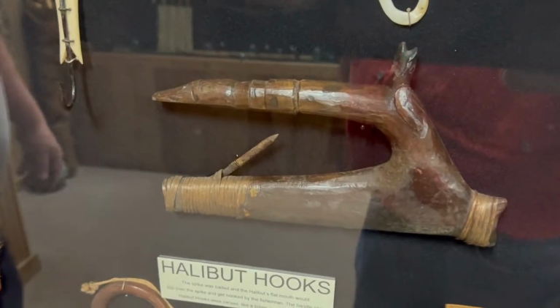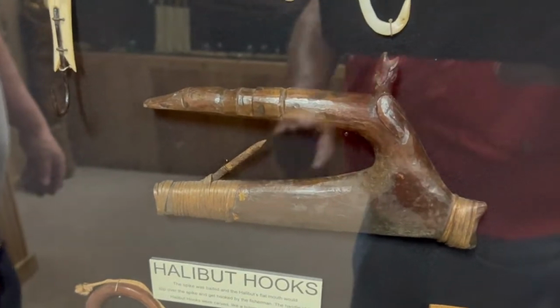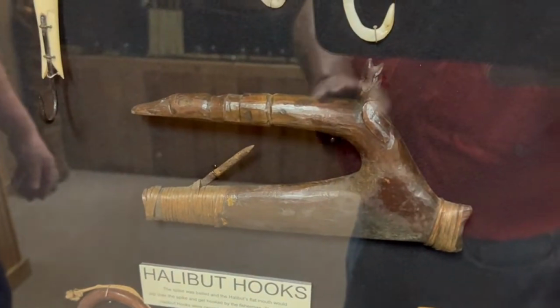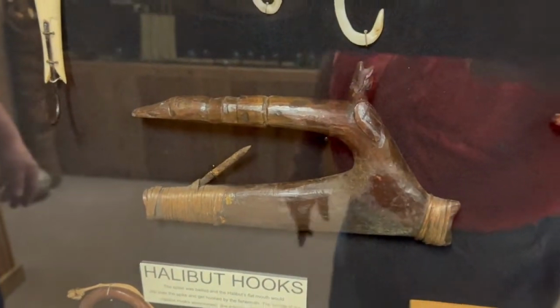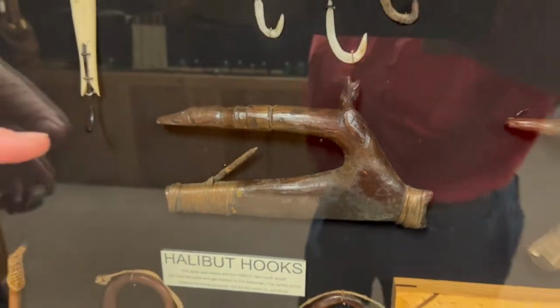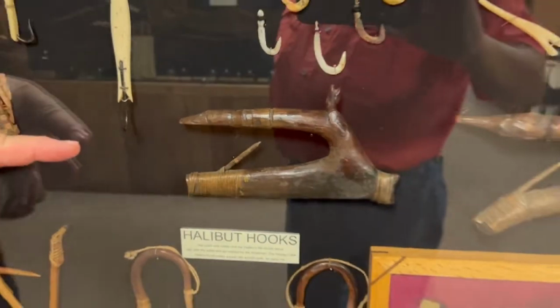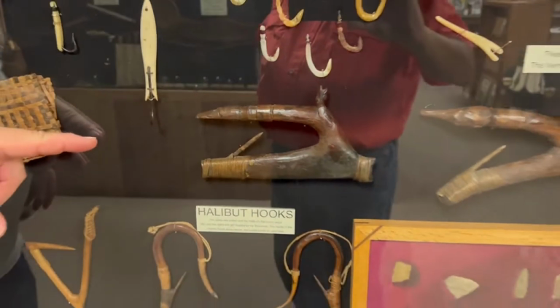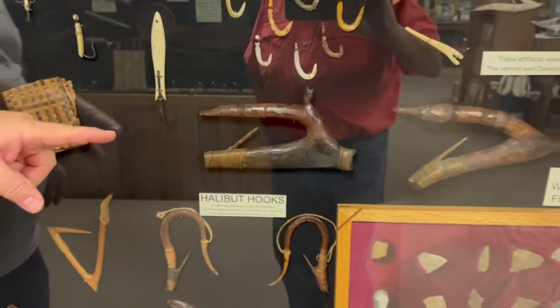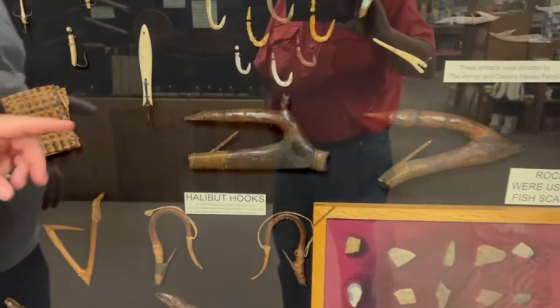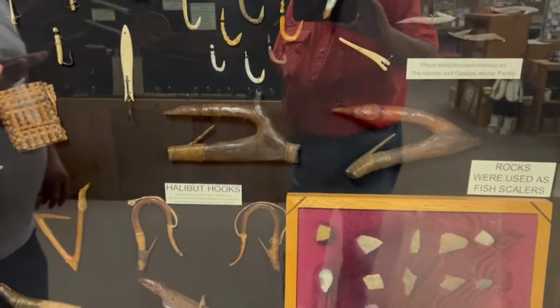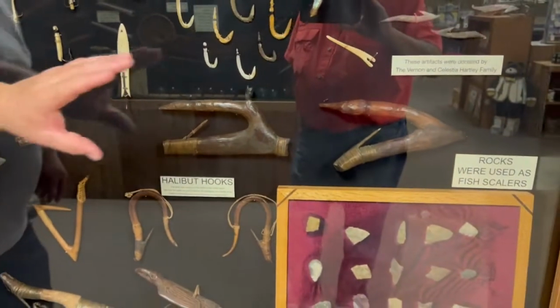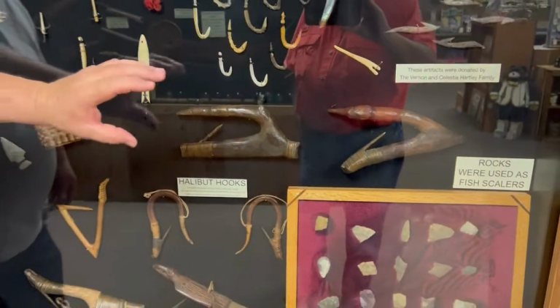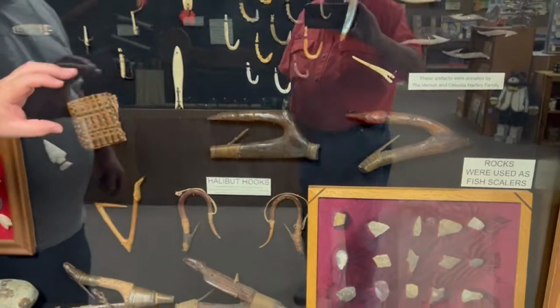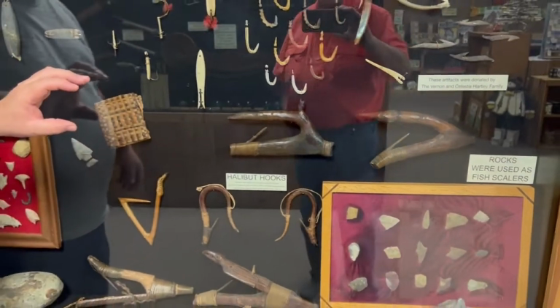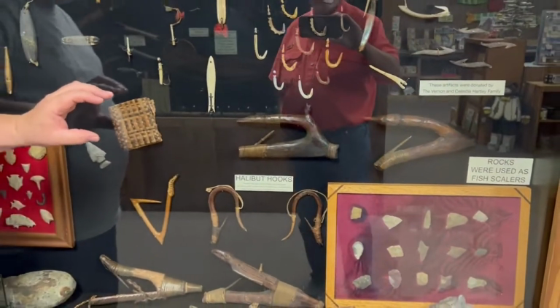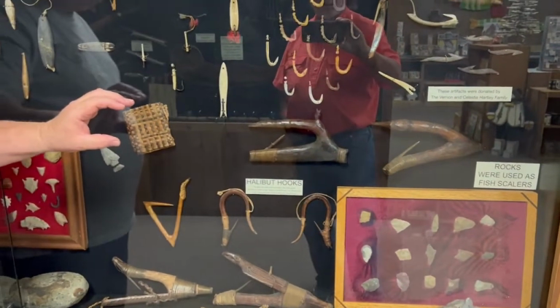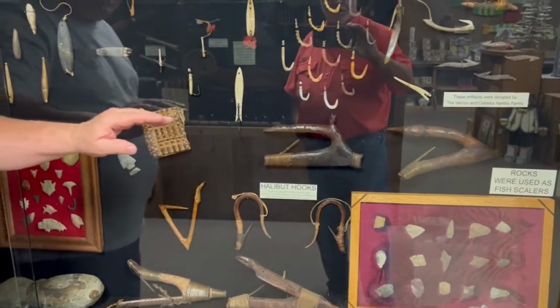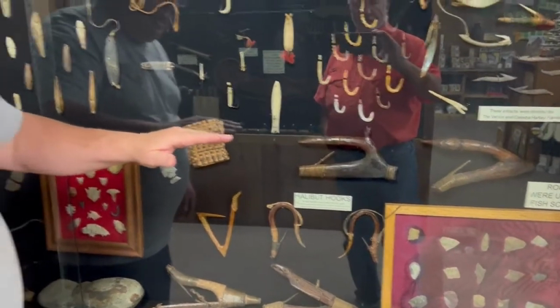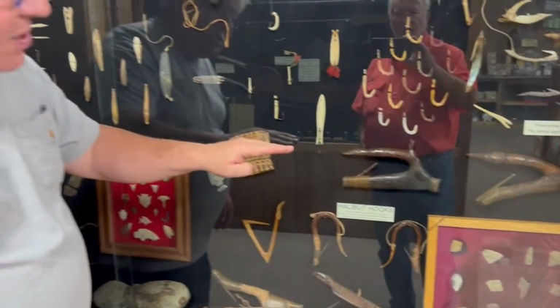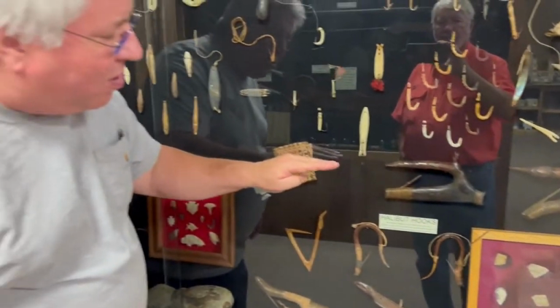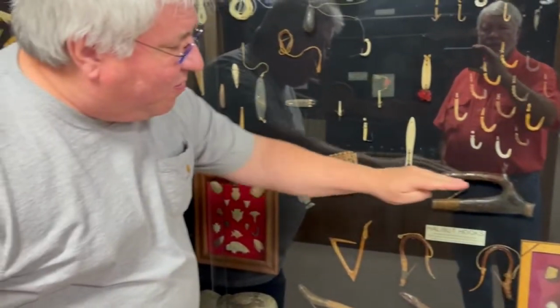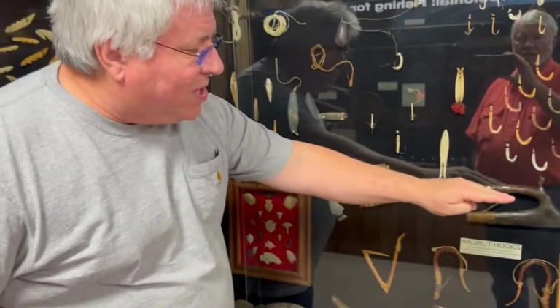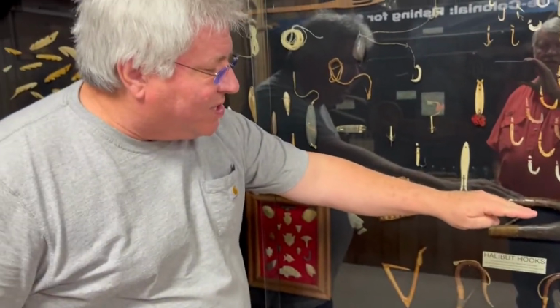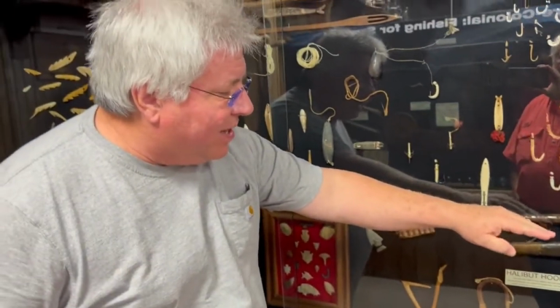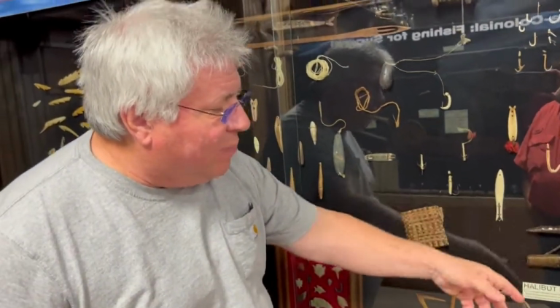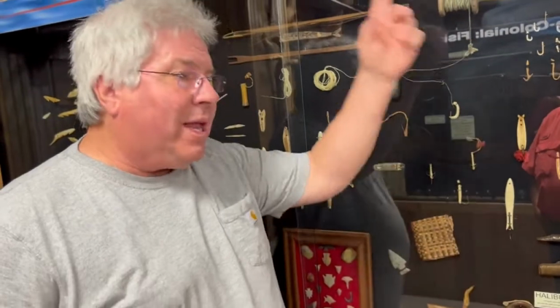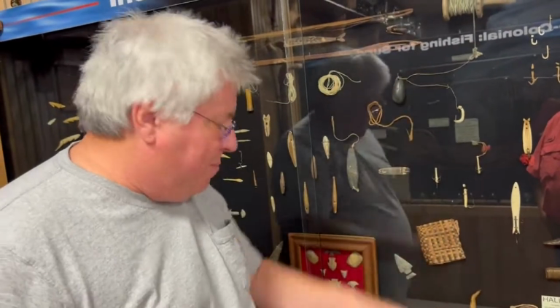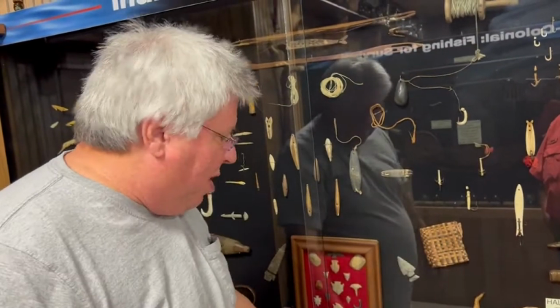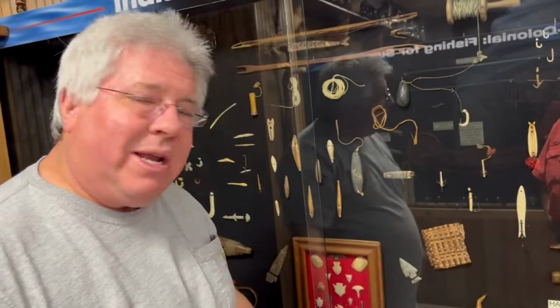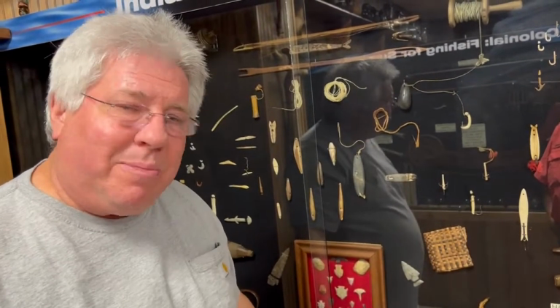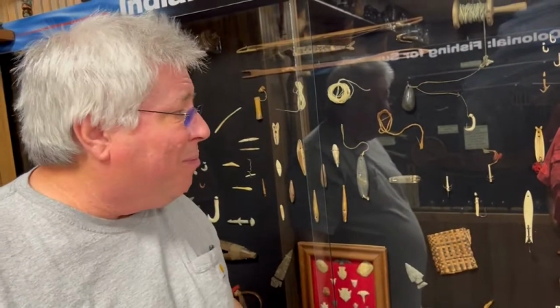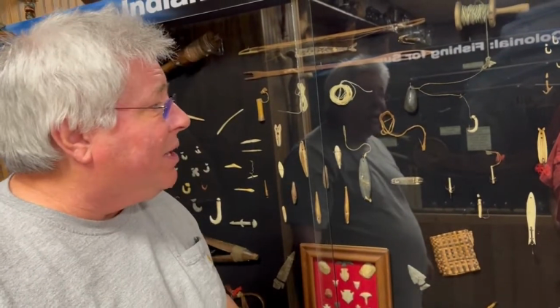They made these gage hooks, baited with octopus. The big fish would bite over it and slide off. They didn't want the big fish — they wanted the smaller ones that would fit their snout inside of there. Bring it up and bonk it on the head with a big old mallet.